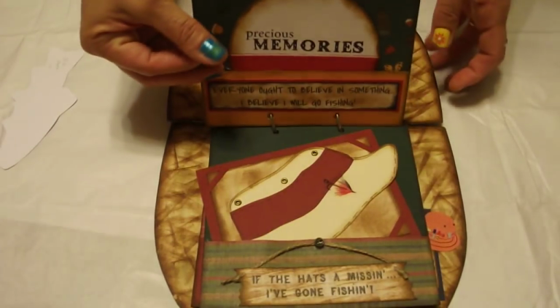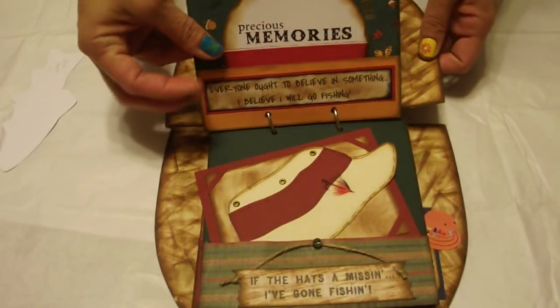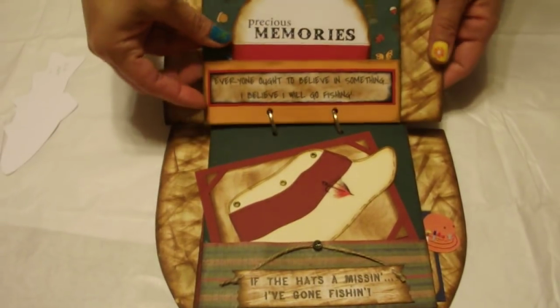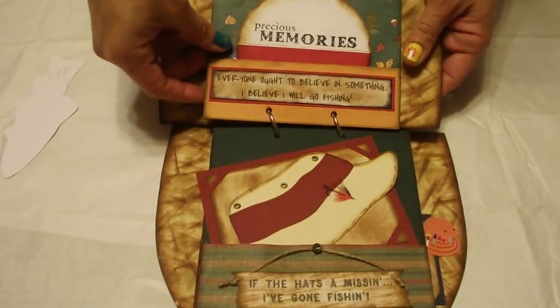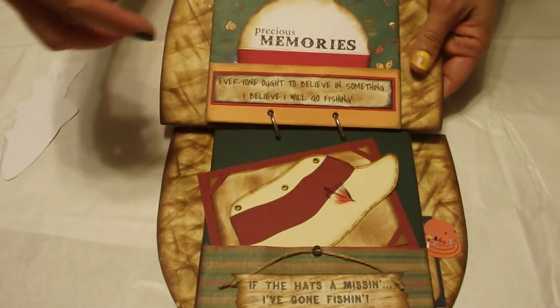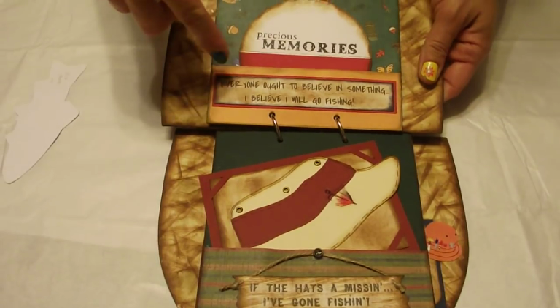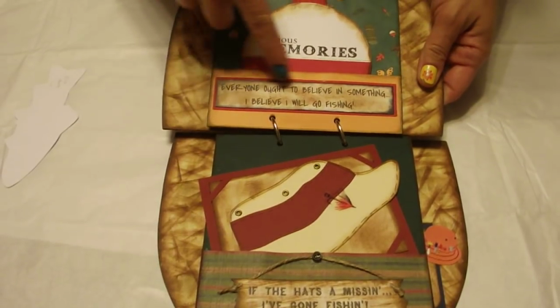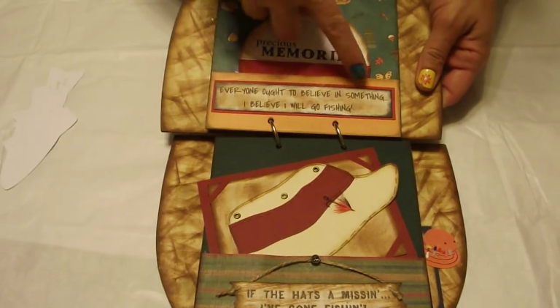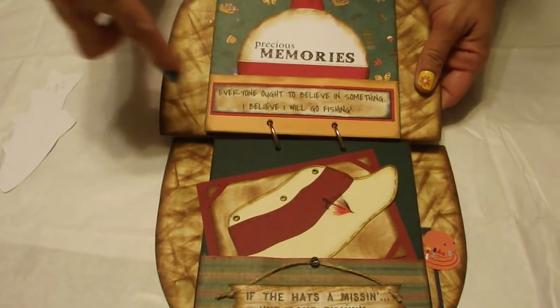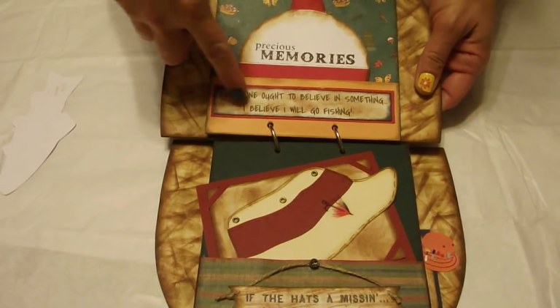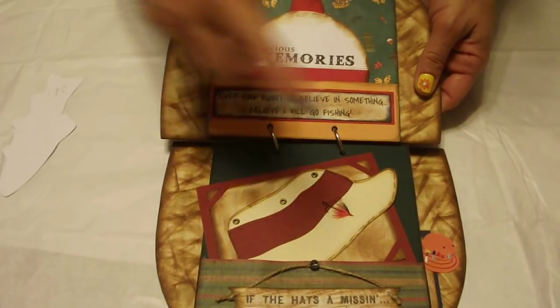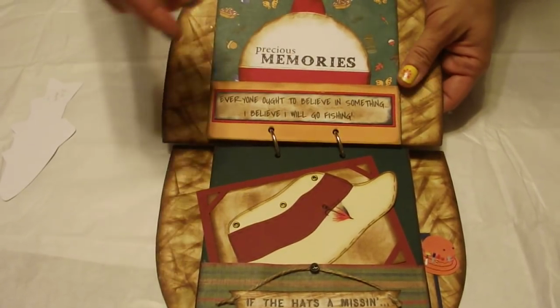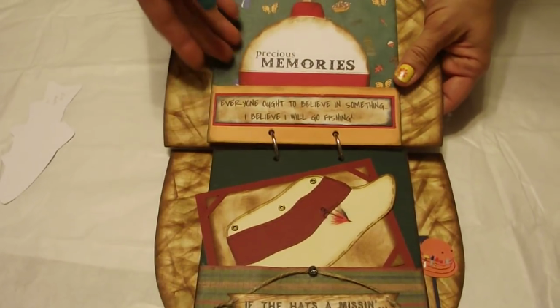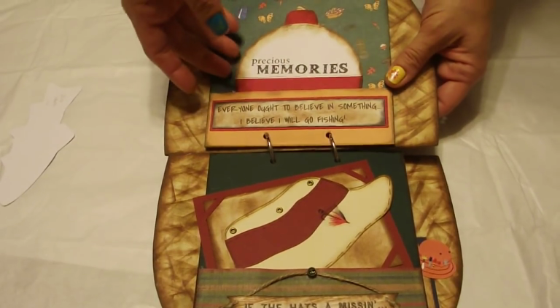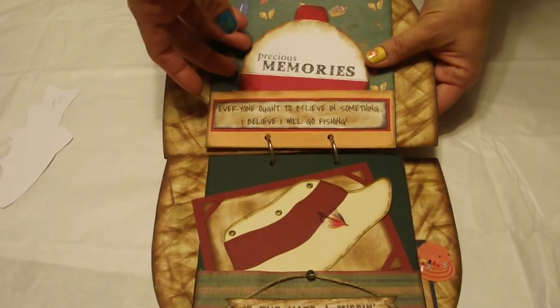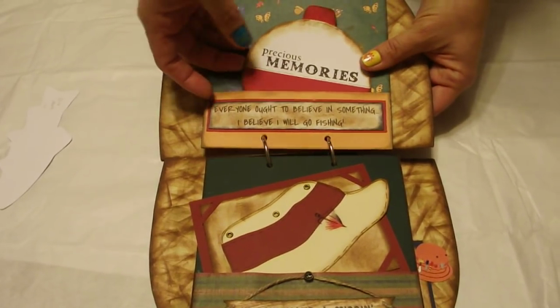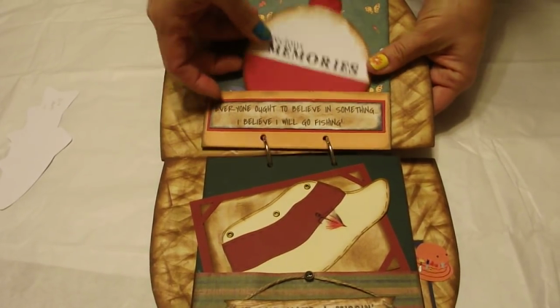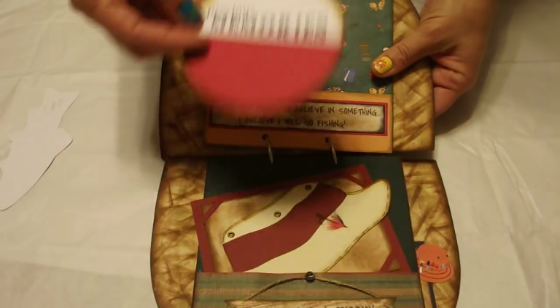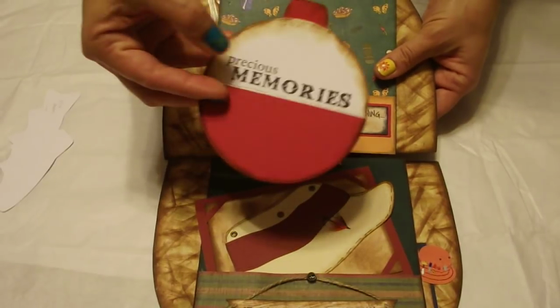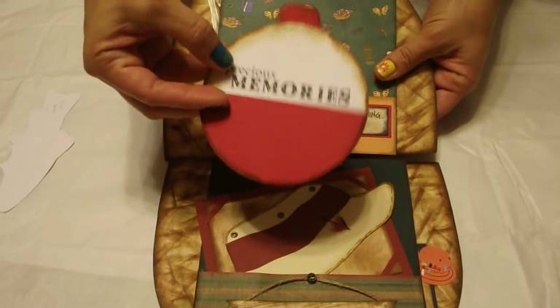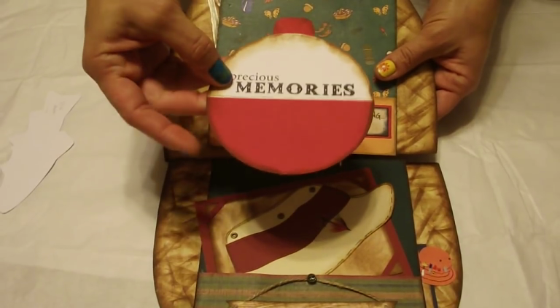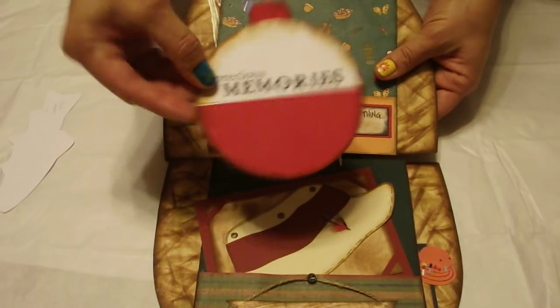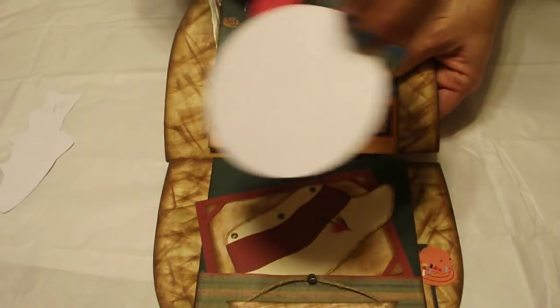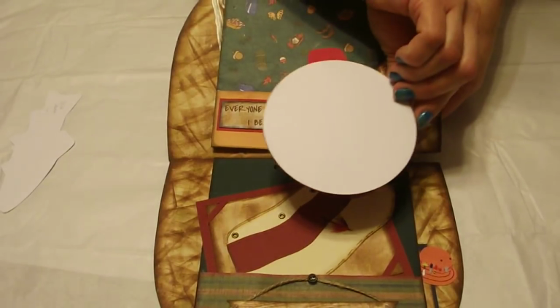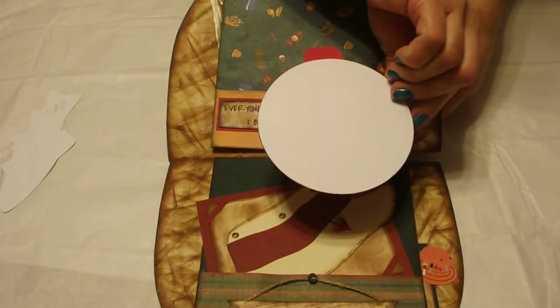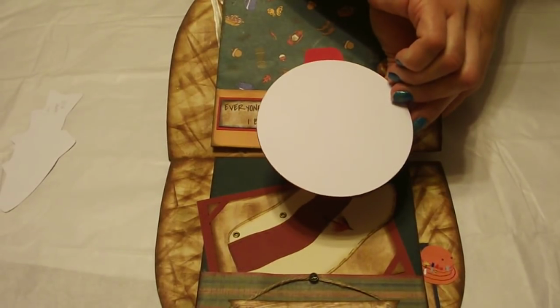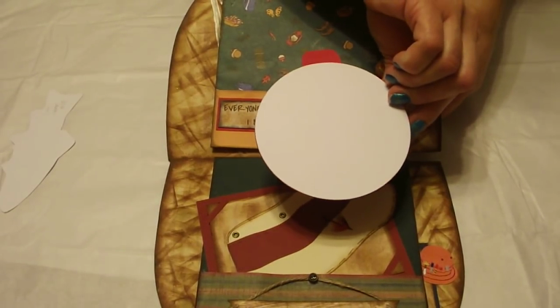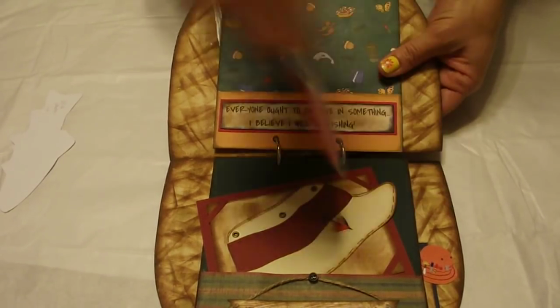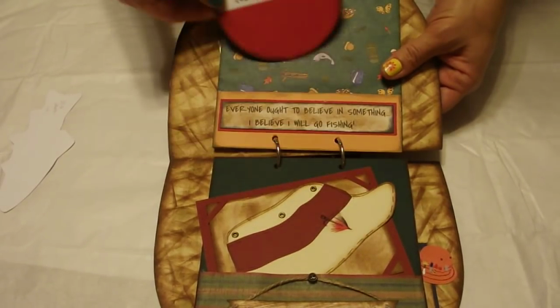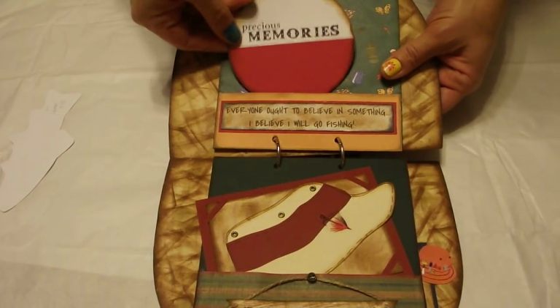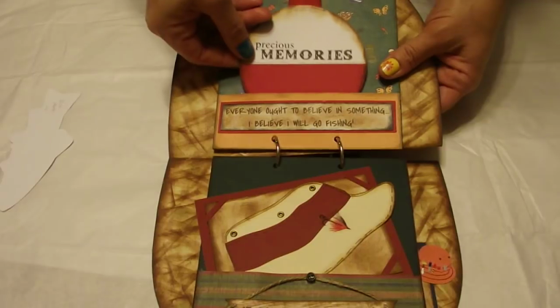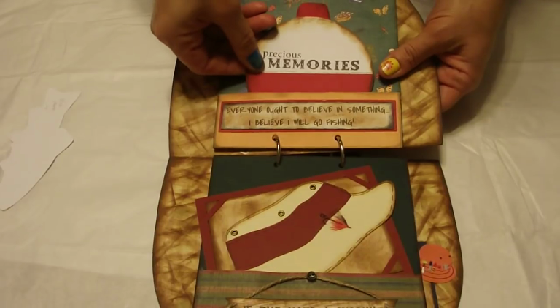The next page says Everyone Ought to Believe in Something, I Believe I Will Go Fishing, and it's a bobber. That's a Fisker stamp. And in the back is blank for a picture. Again, another pocket.